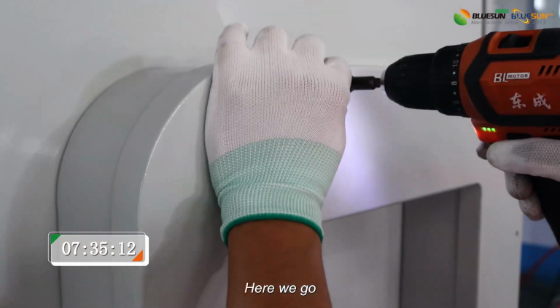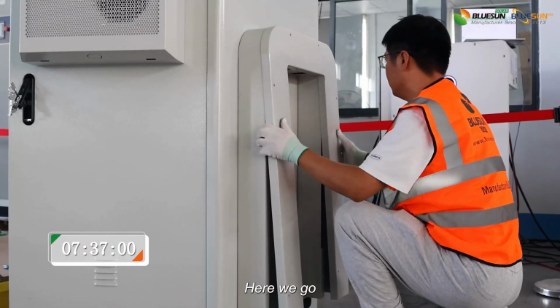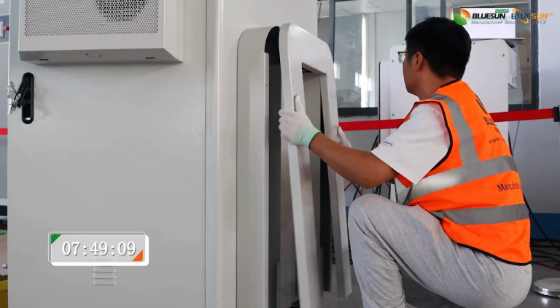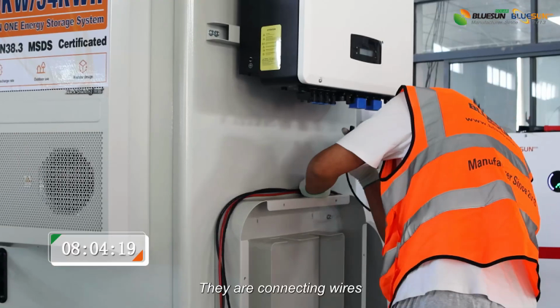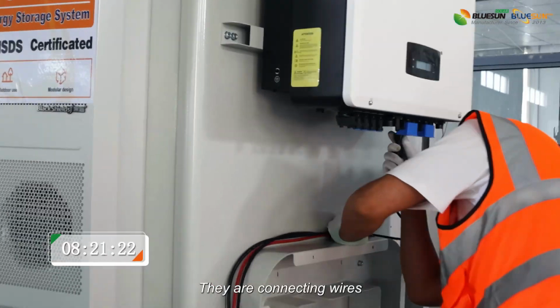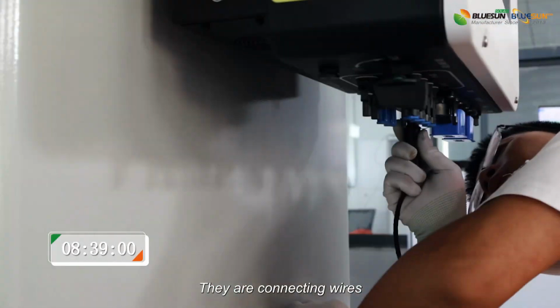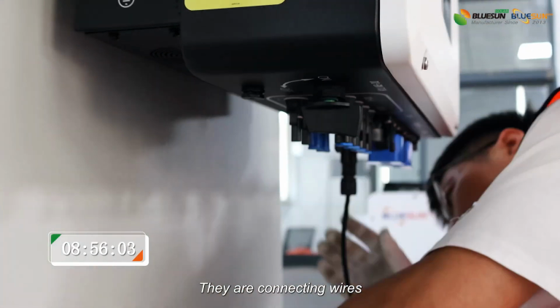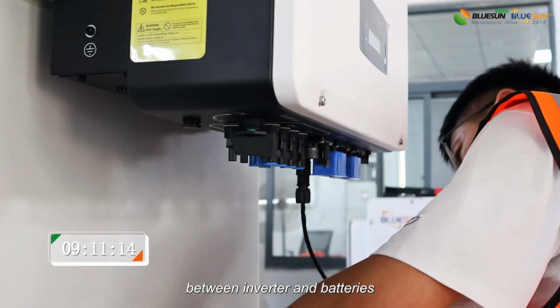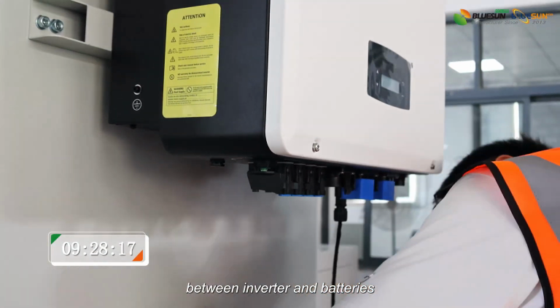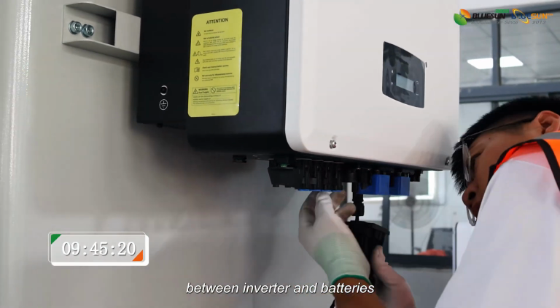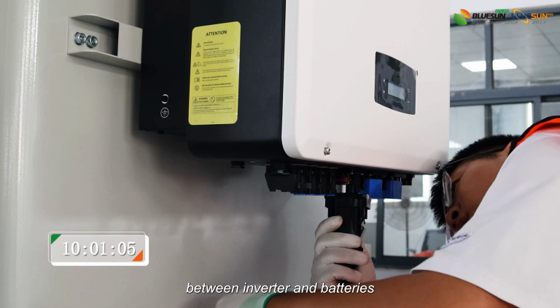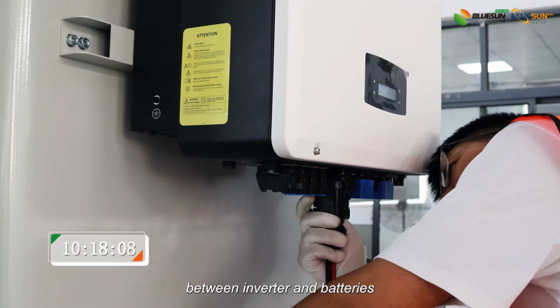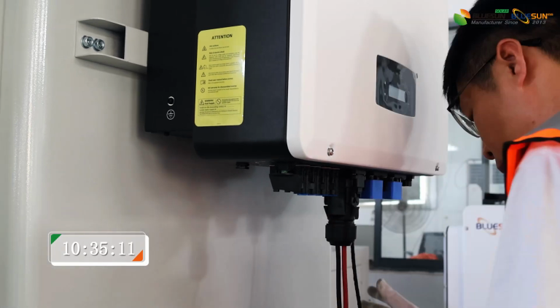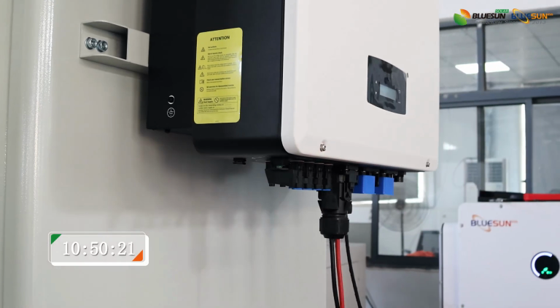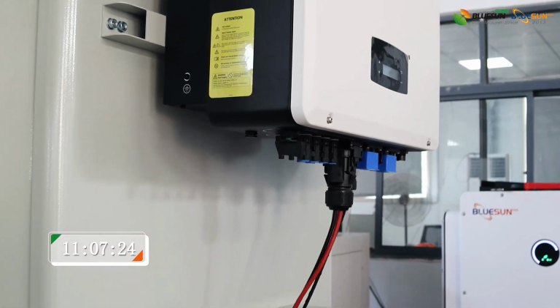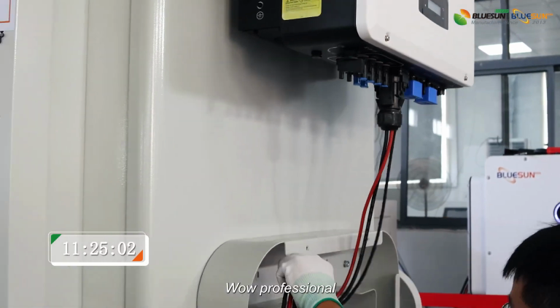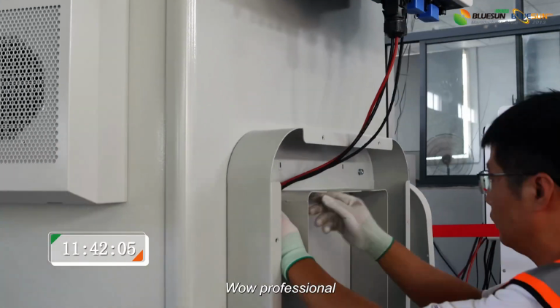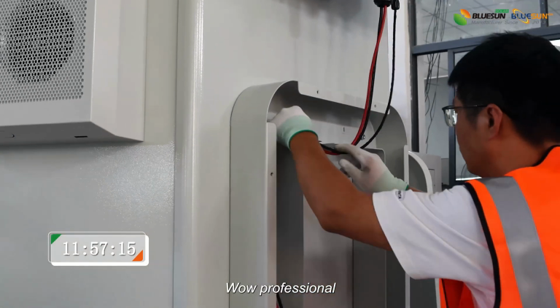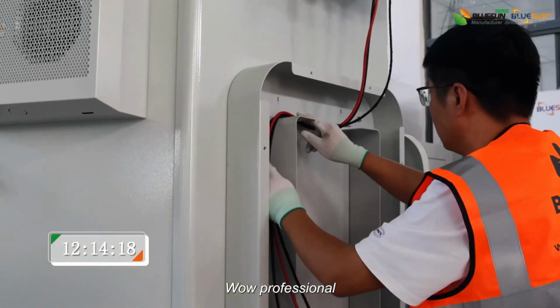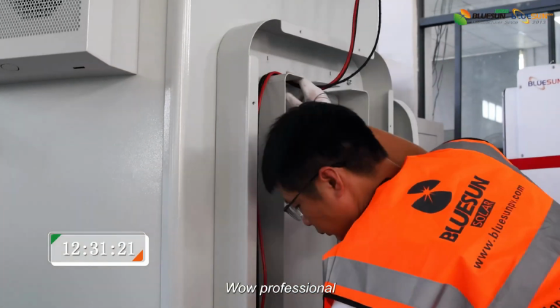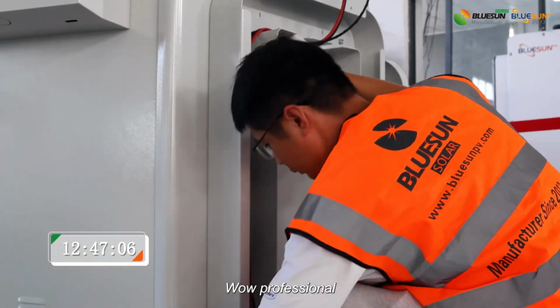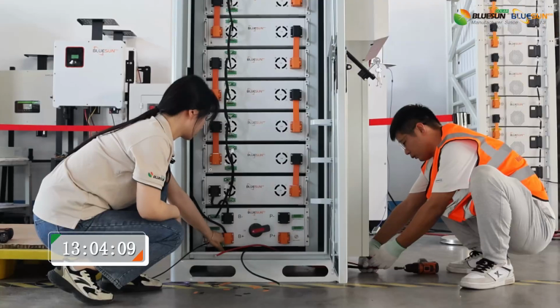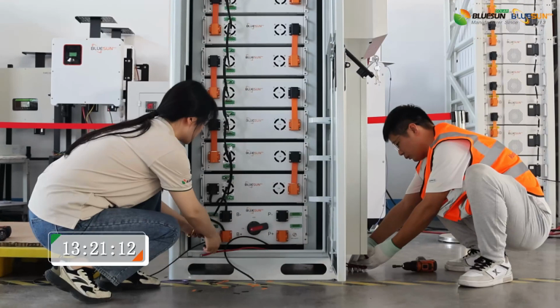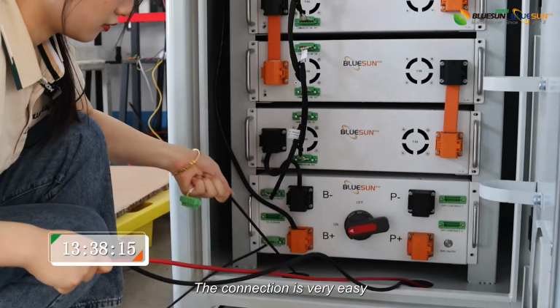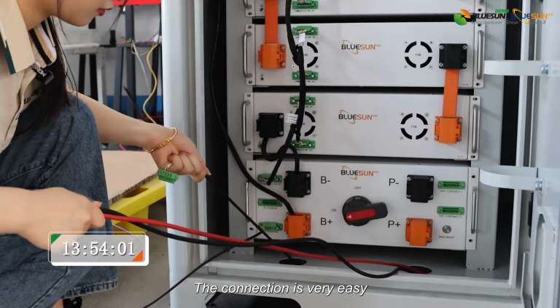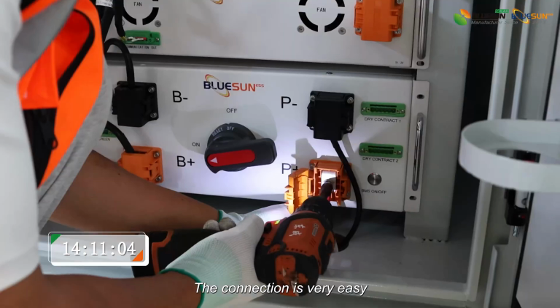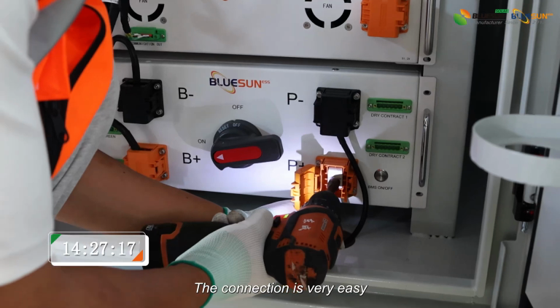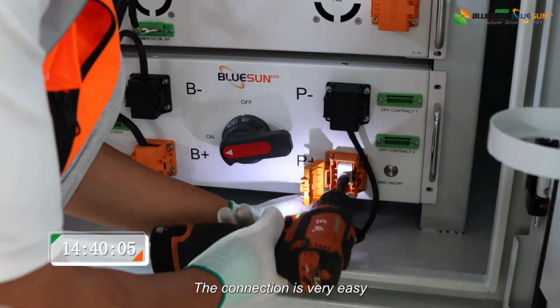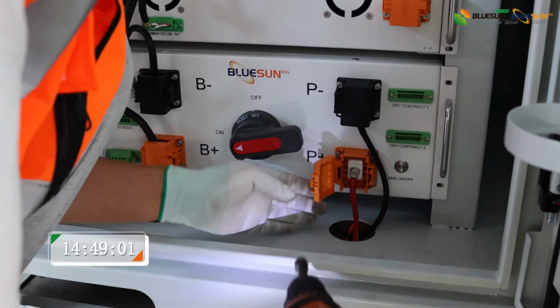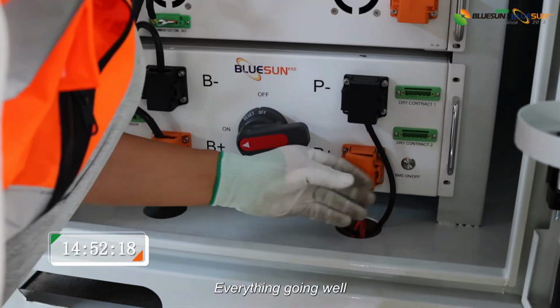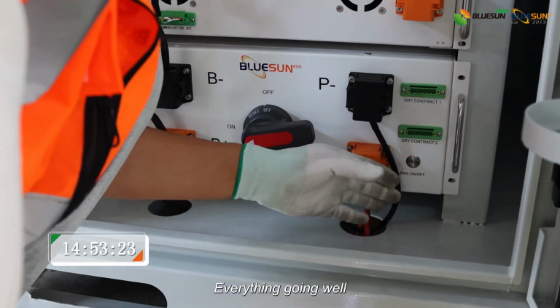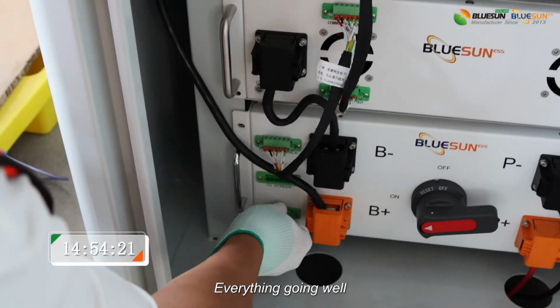They are connecting wires between the inverter and batteries. Professional work — the connection is very easy. Everything is going well.